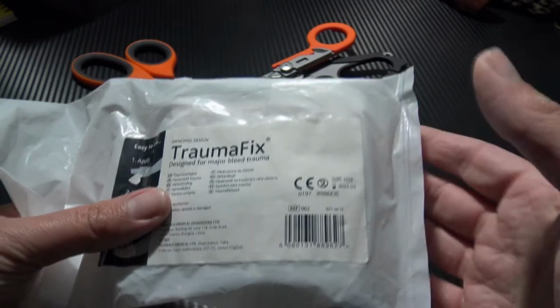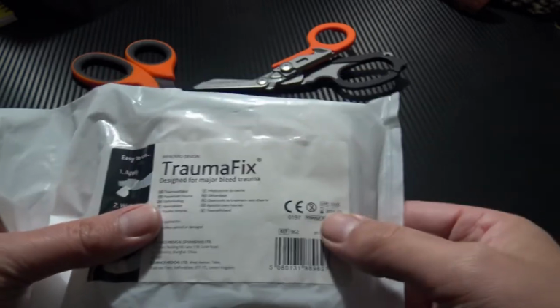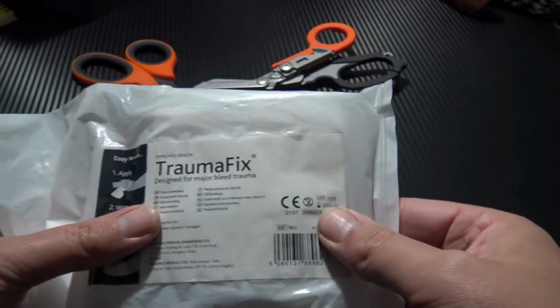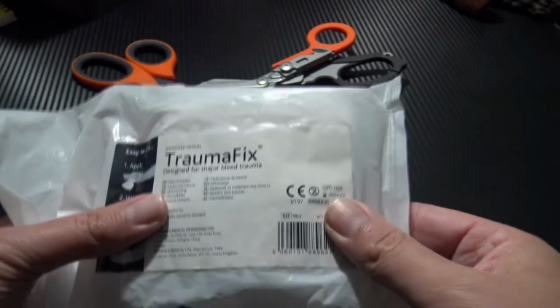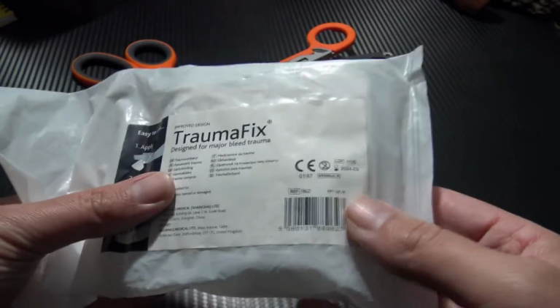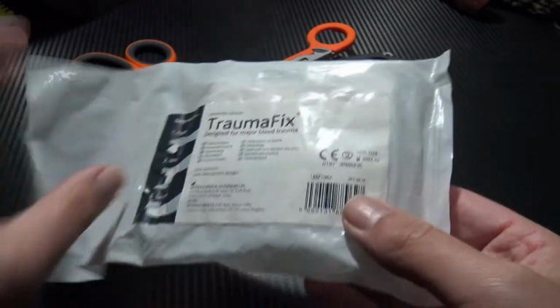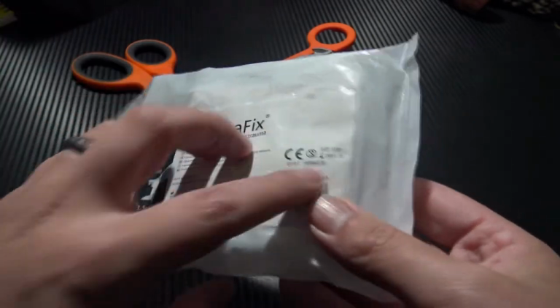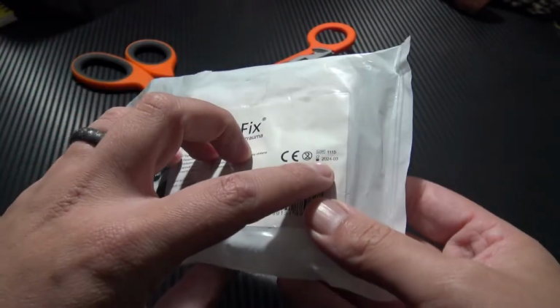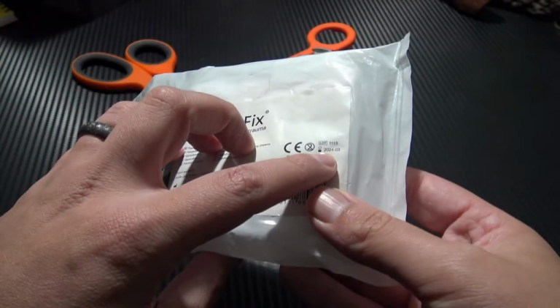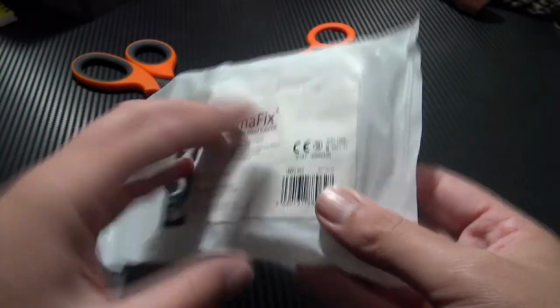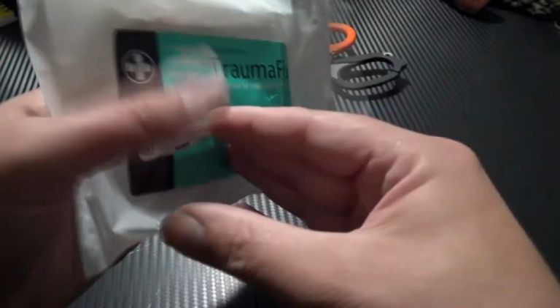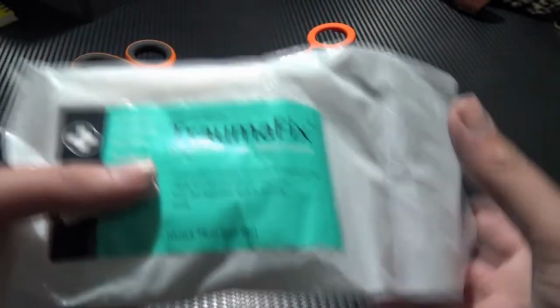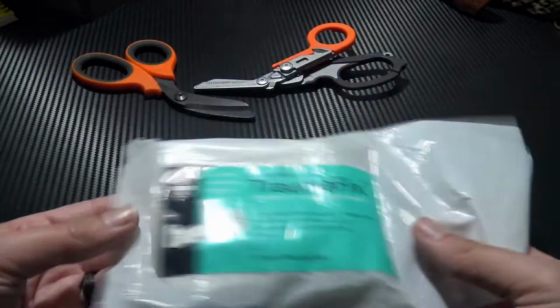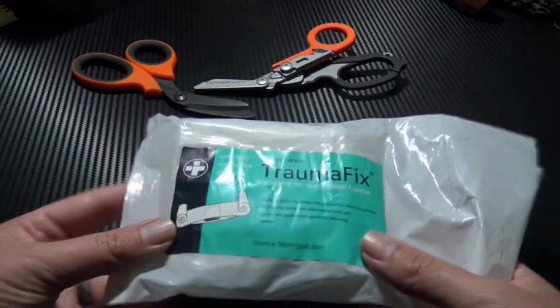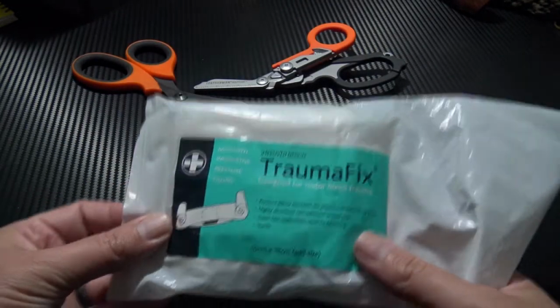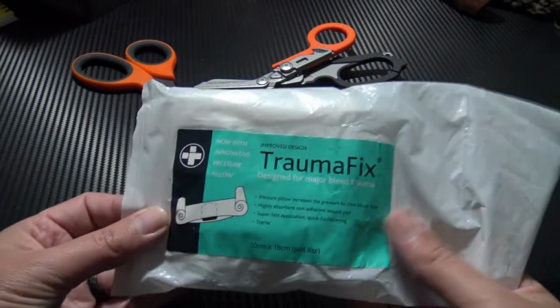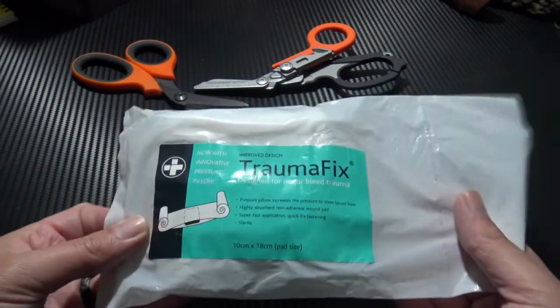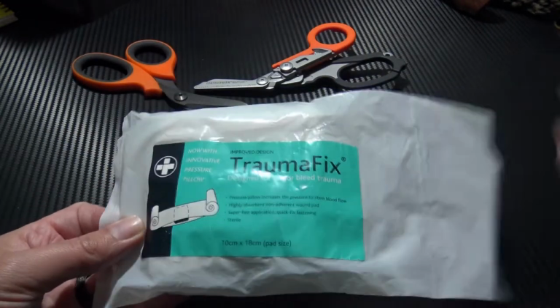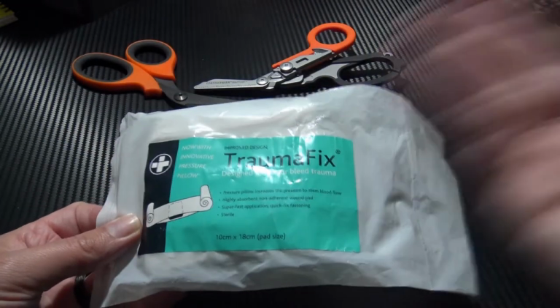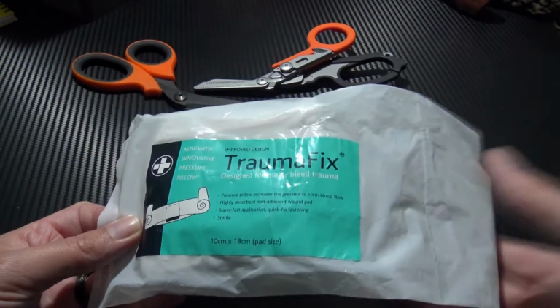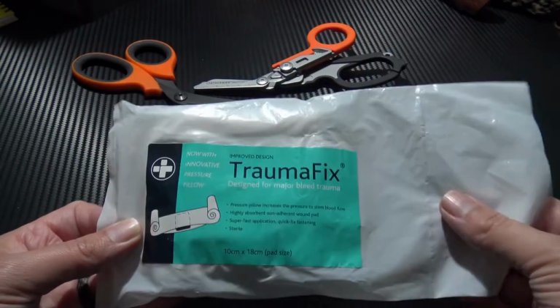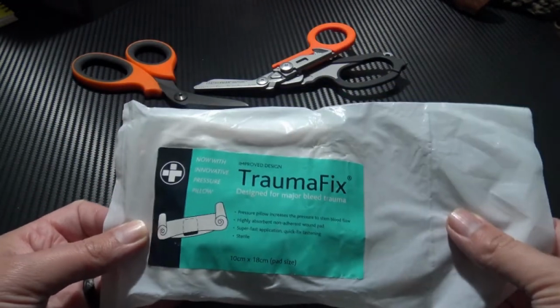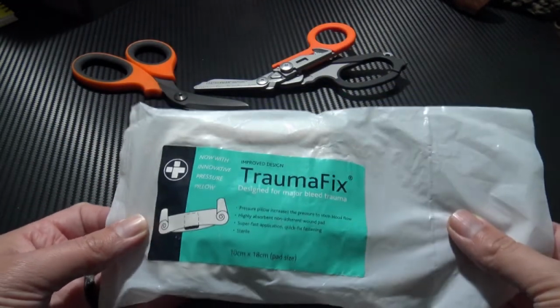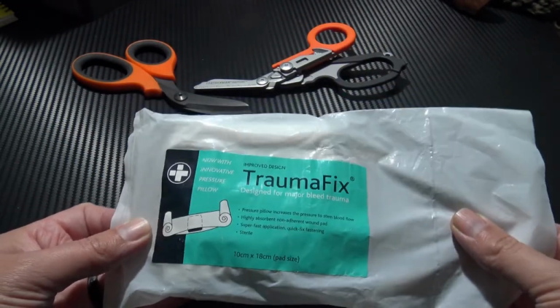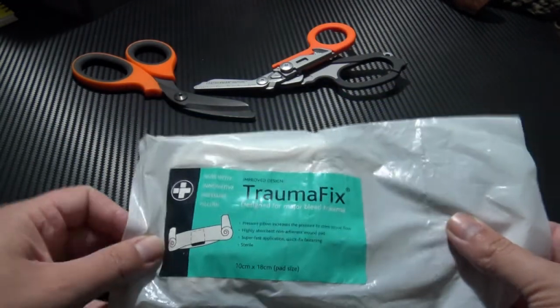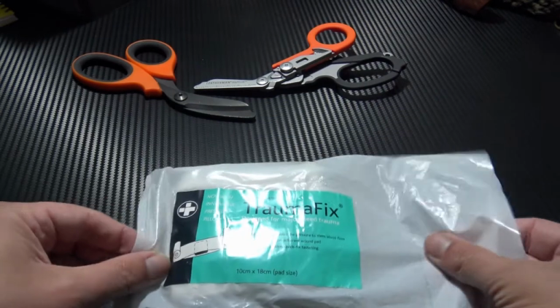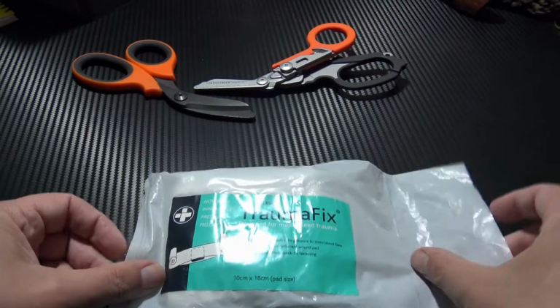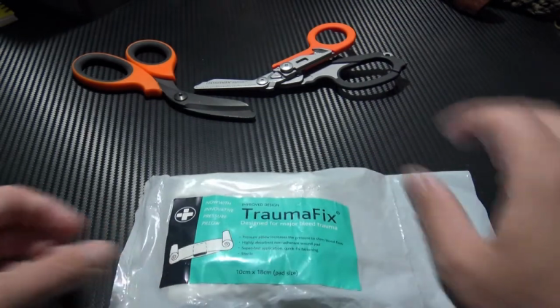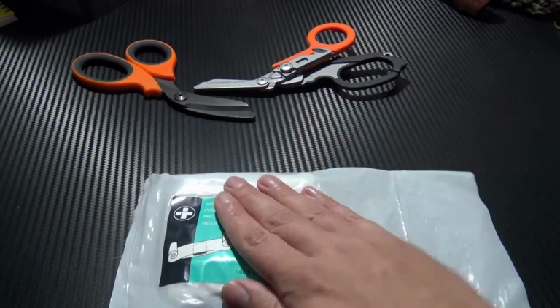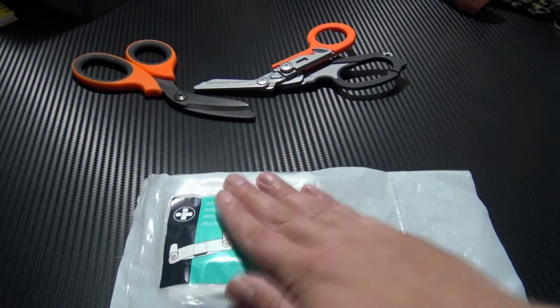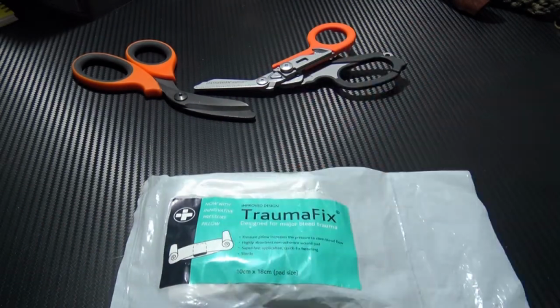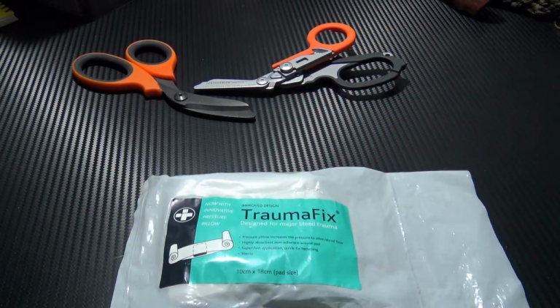These have a nice long shelf life. This one is 2024, so that's perfect. And here you can see the Trauma Fix logo.